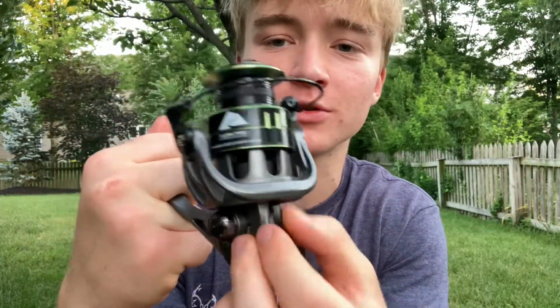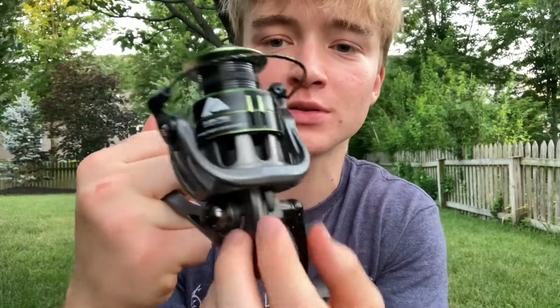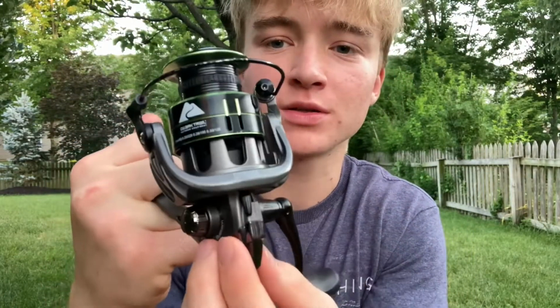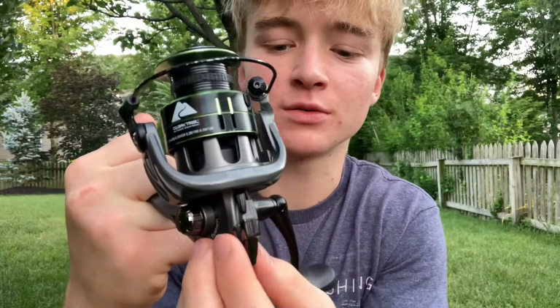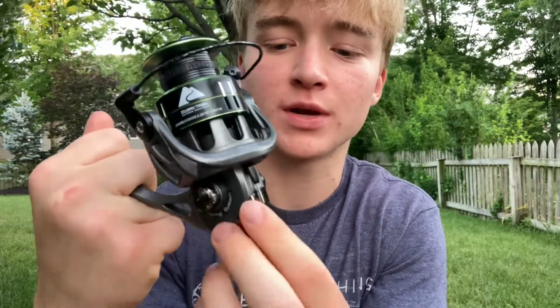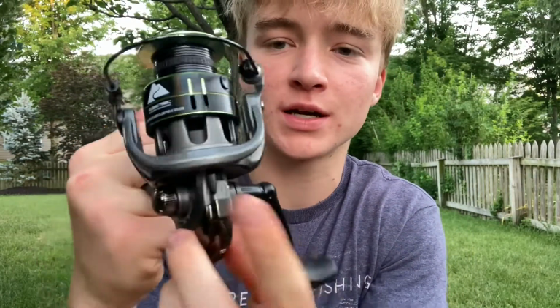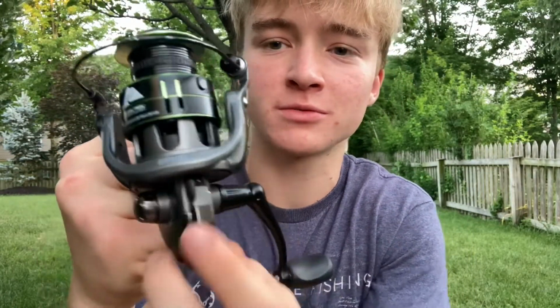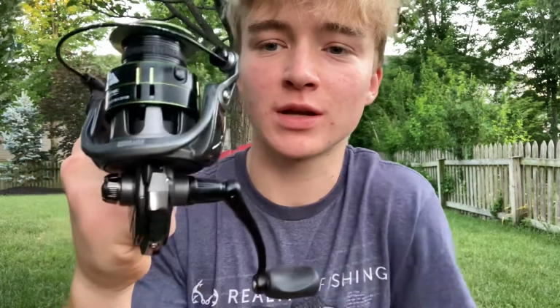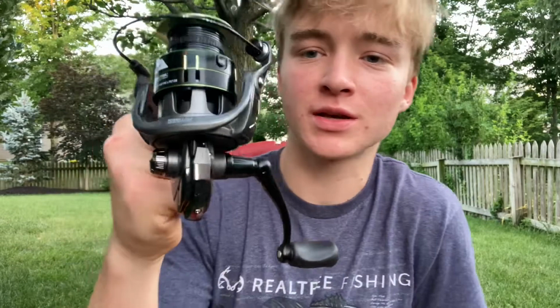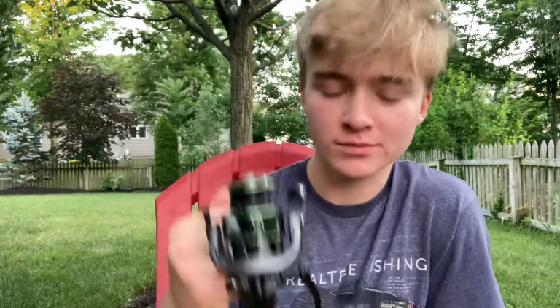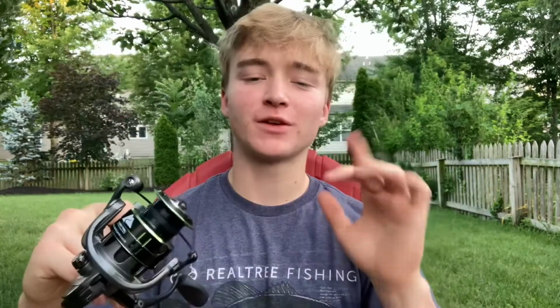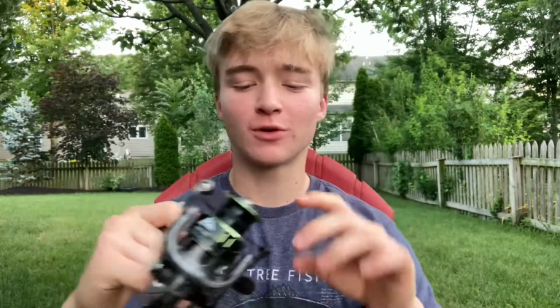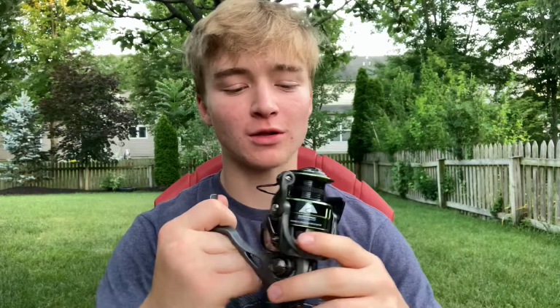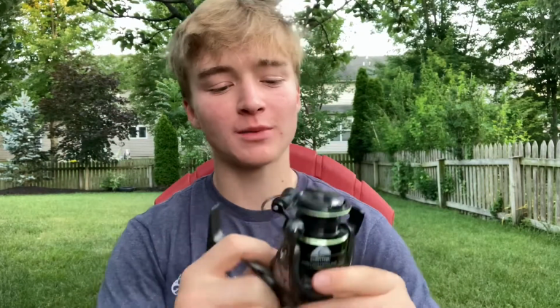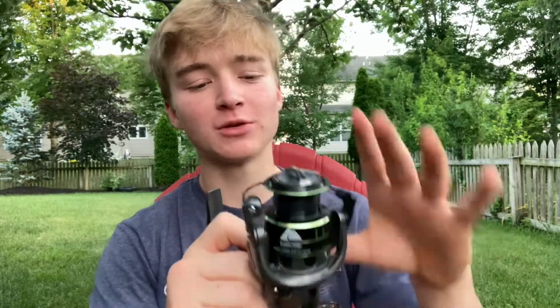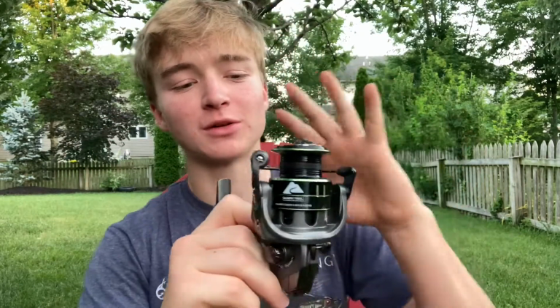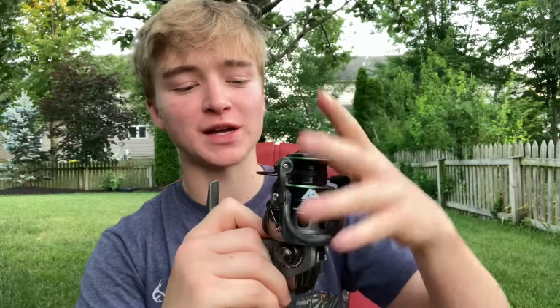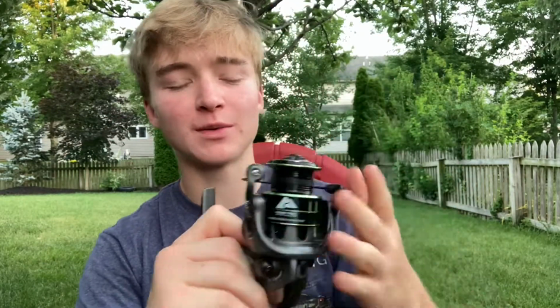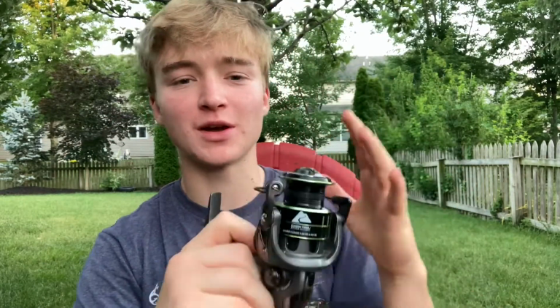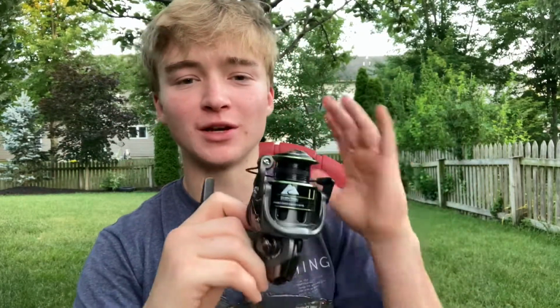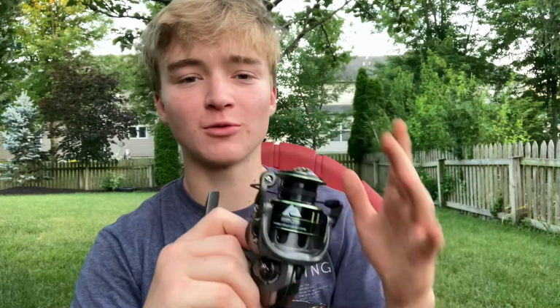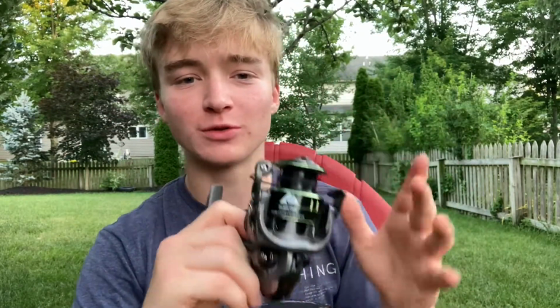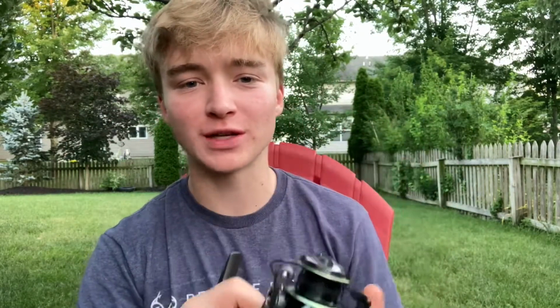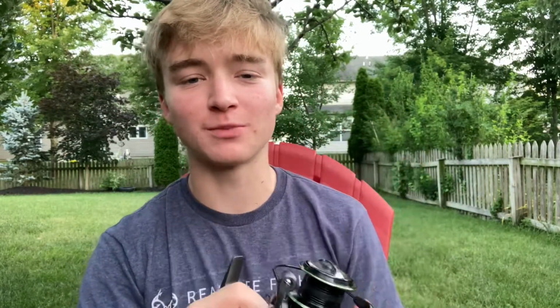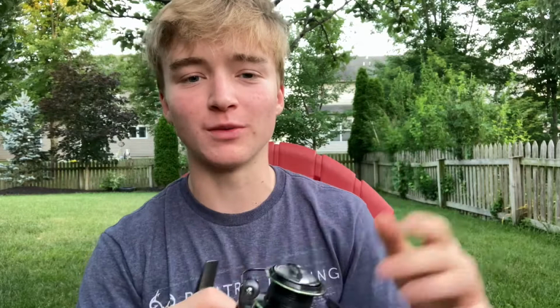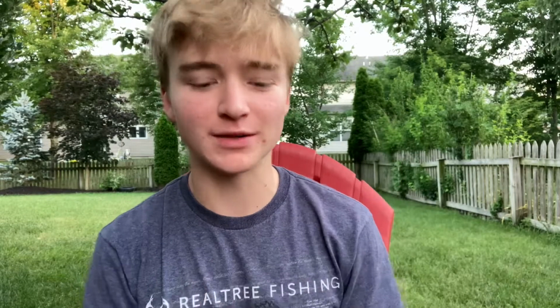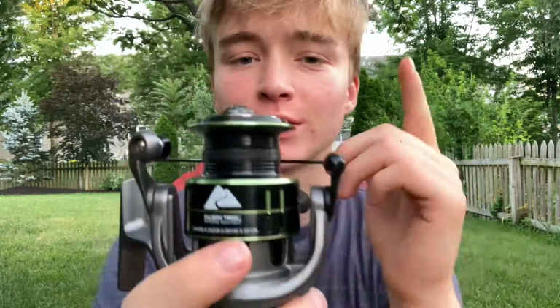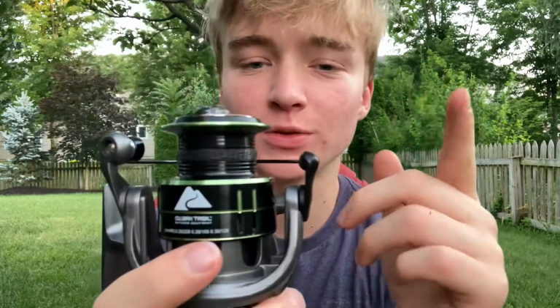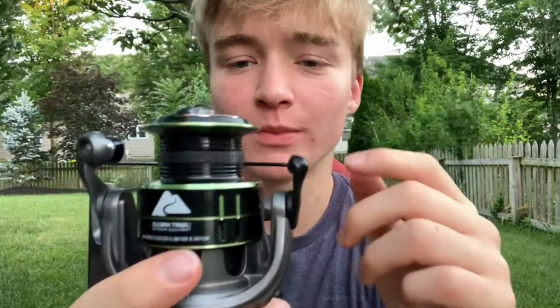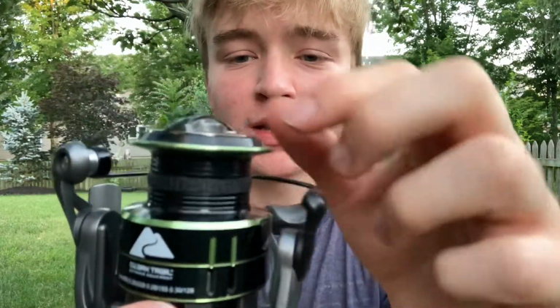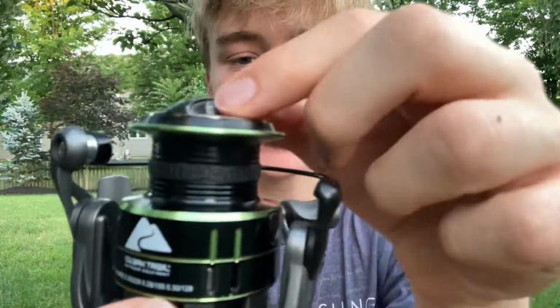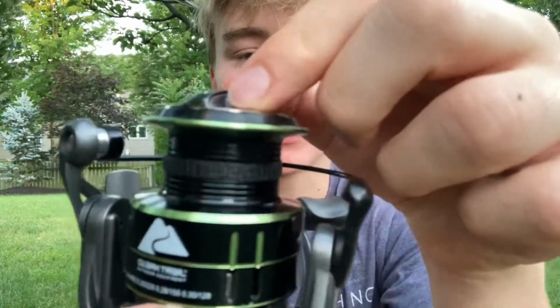You've got the Power Lock anti-reverse switch right here on the bottom, which is usually where they are on spinning reels, so you get that option. For those of you ordering online, I'm going to do a little sound demo so you know what the reel sounds like before you buy it. Here's the drag tightening.